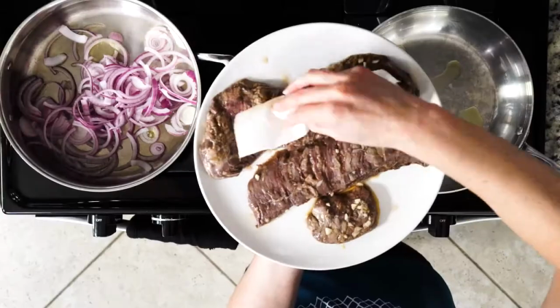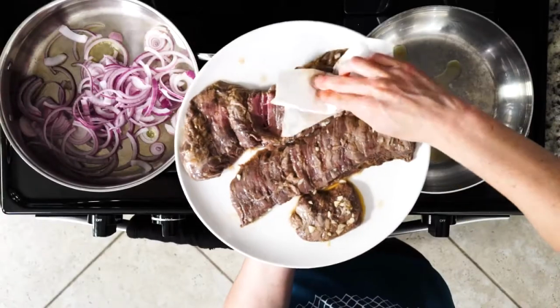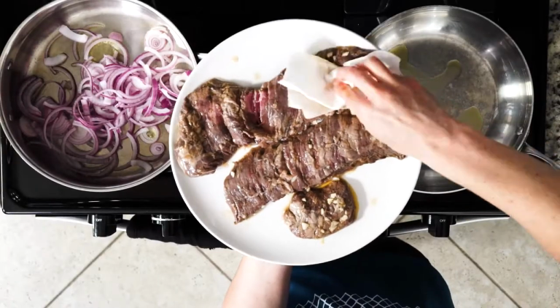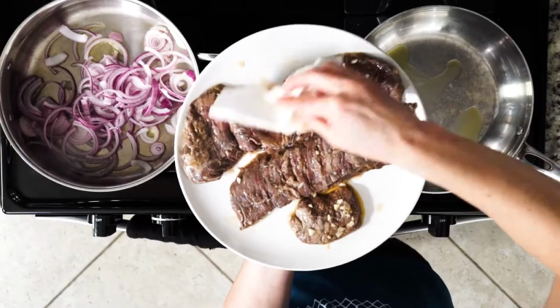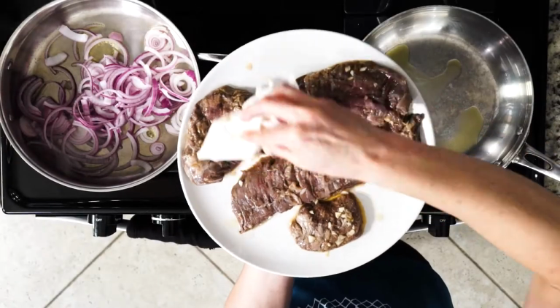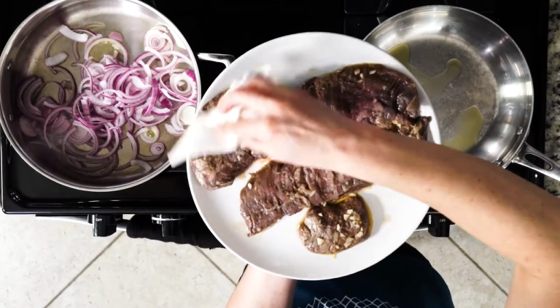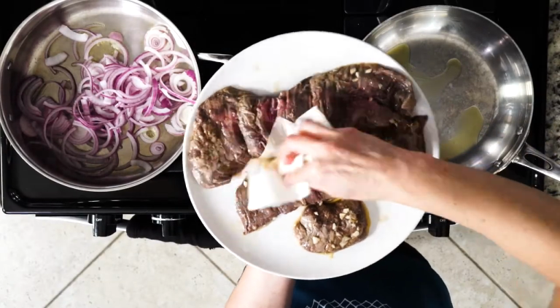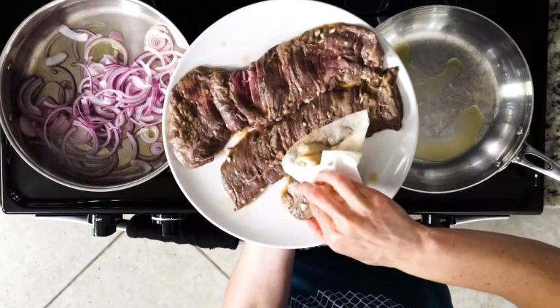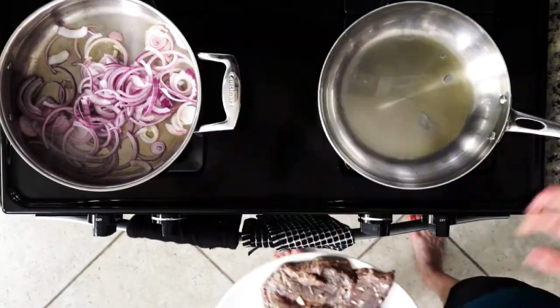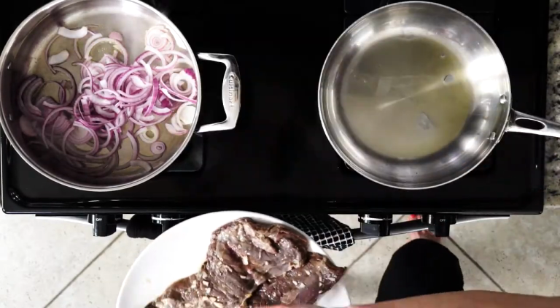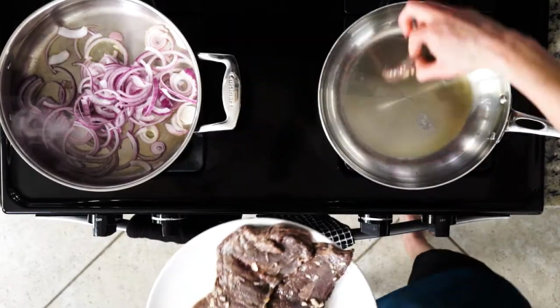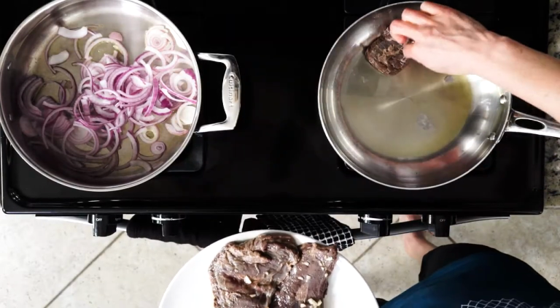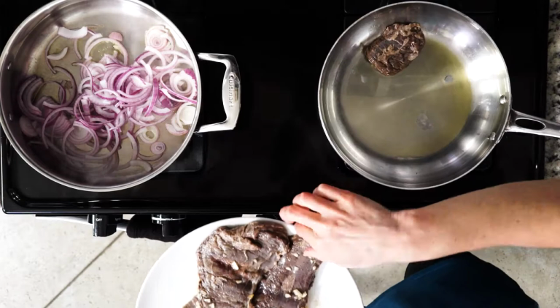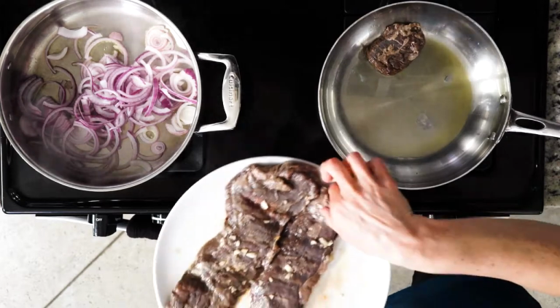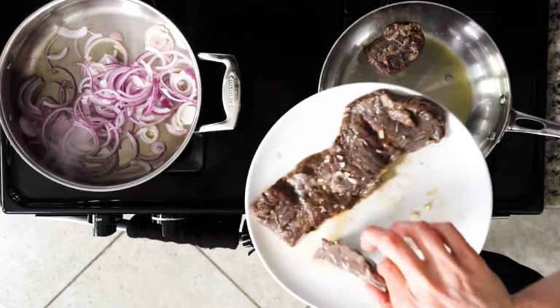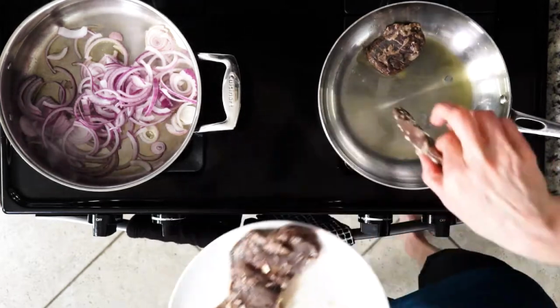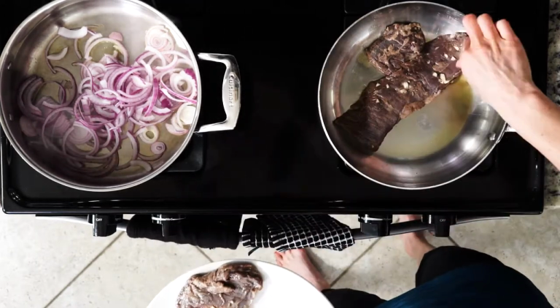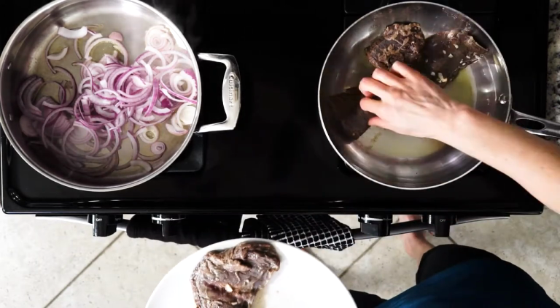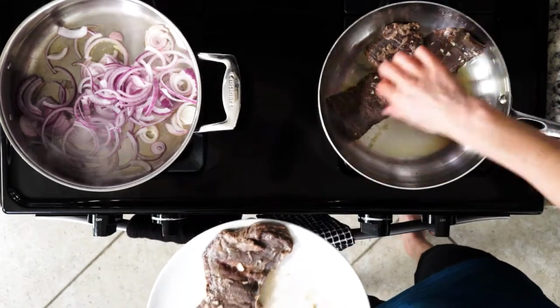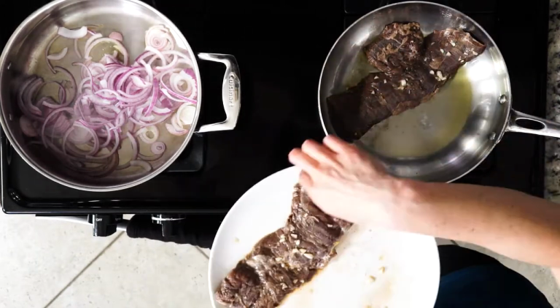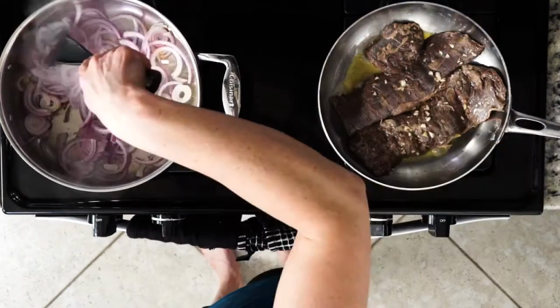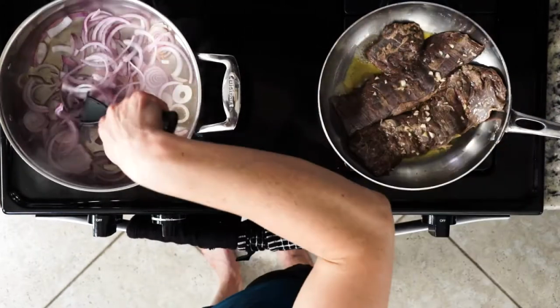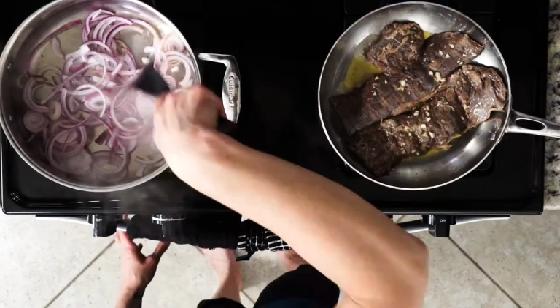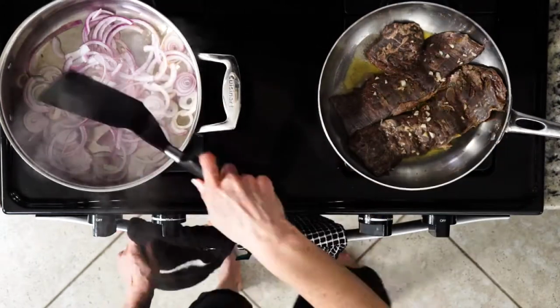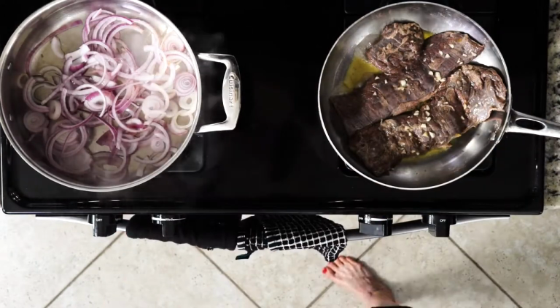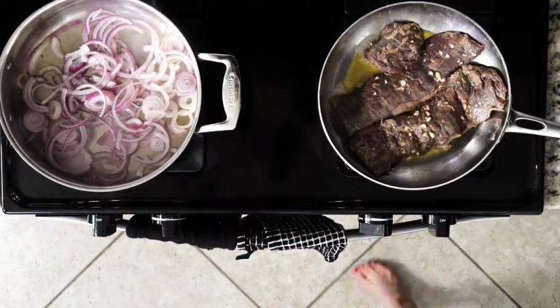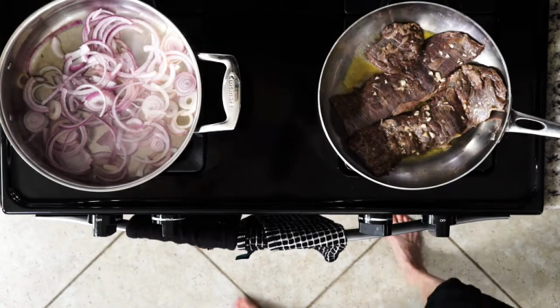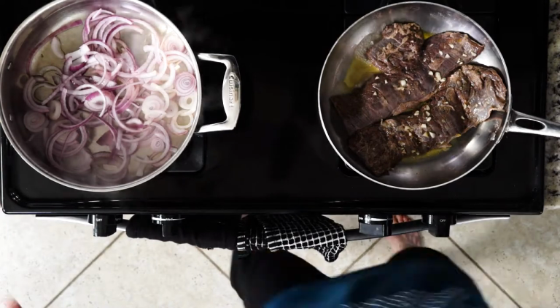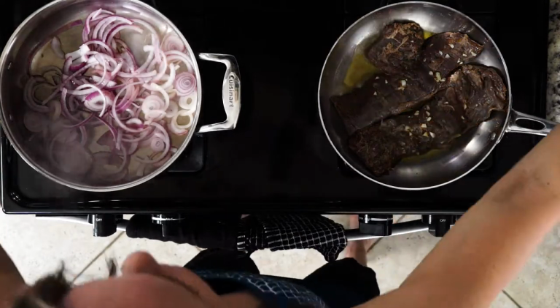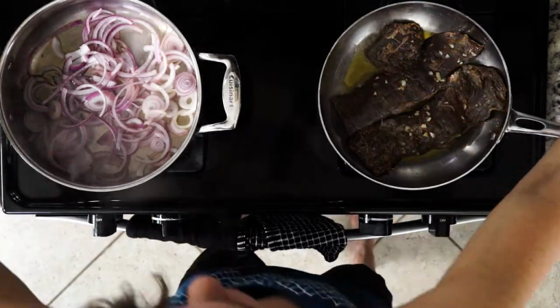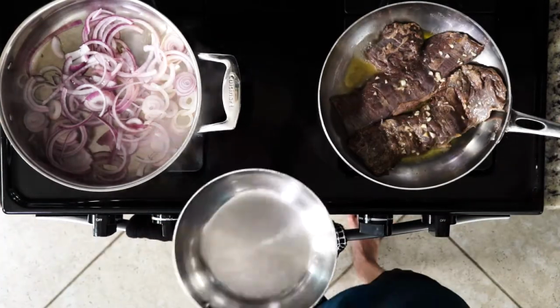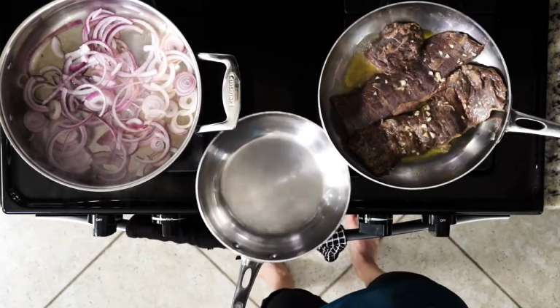You're going to remove the steak from the marinade and pat it dry. Then add the steak to the hot oil and cook for three to five minutes per side, or until it's cooked to your liking. The steak should be sliced pretty thin, so it should require less cooking time.